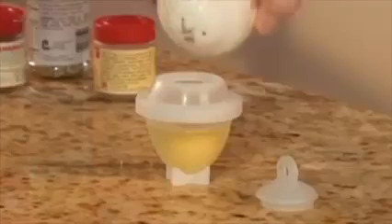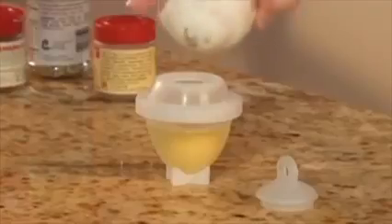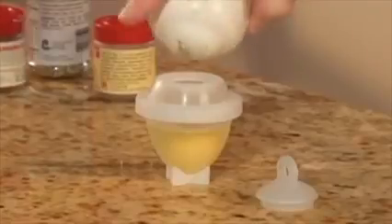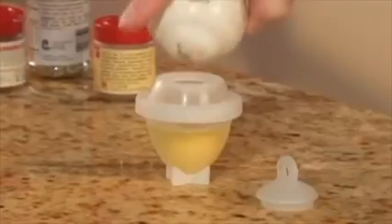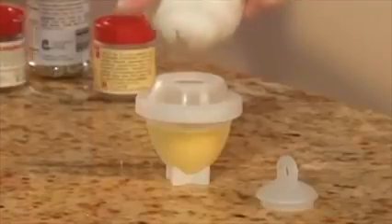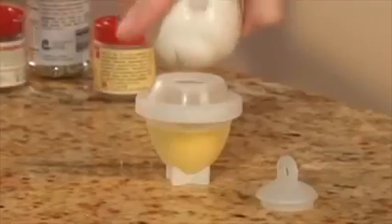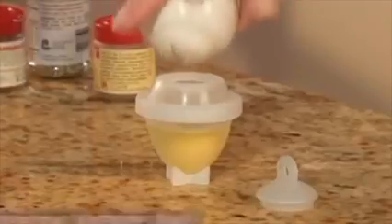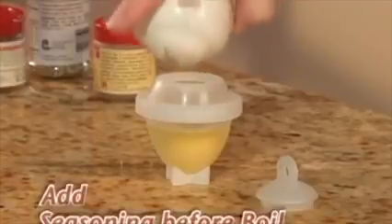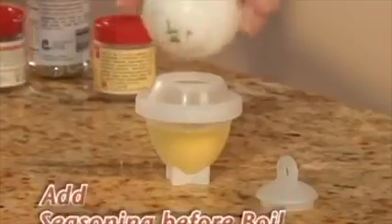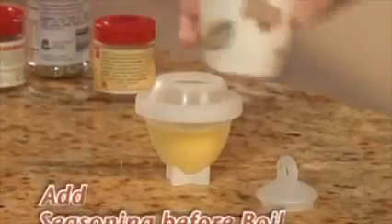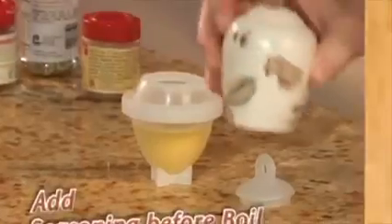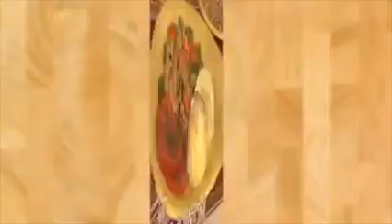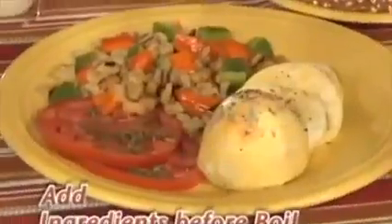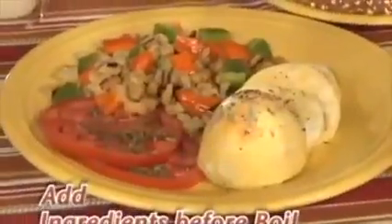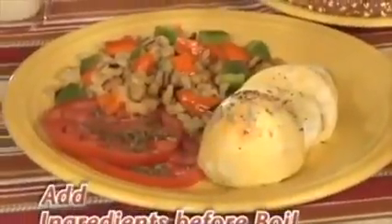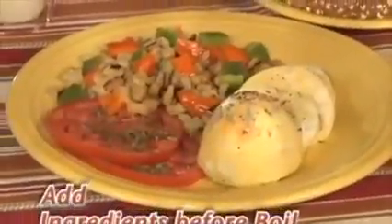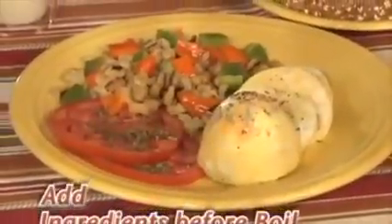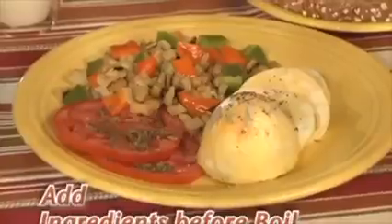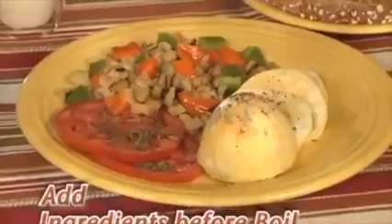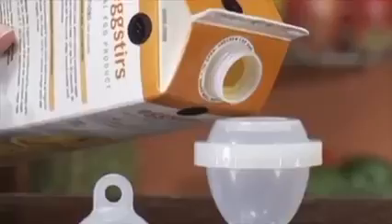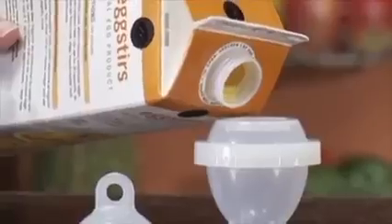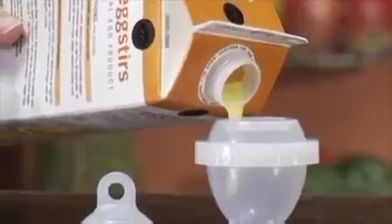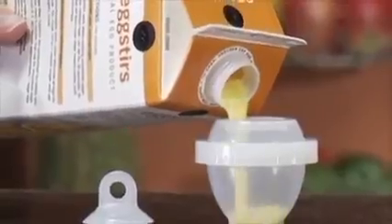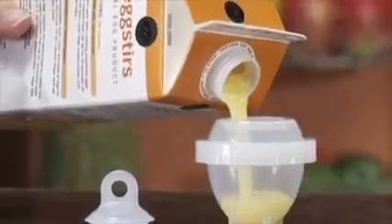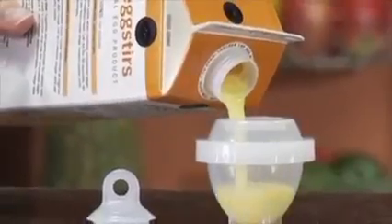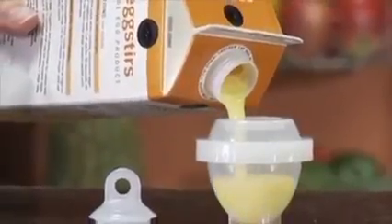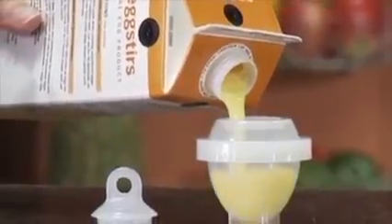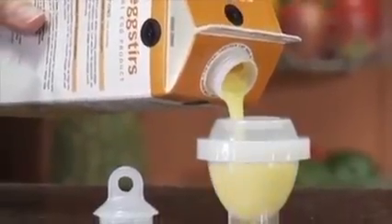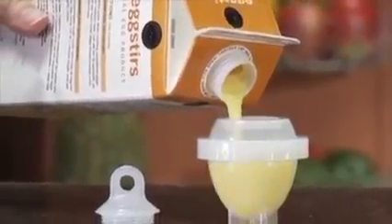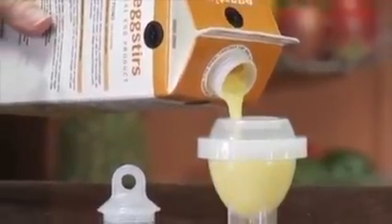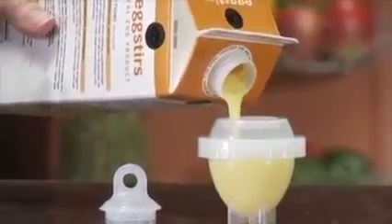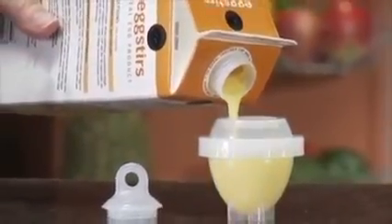And because you cook without the shell, you can add seasoning and ingredients before you boil. Plus, now you can even hard-boil healthy eggs from a carton.